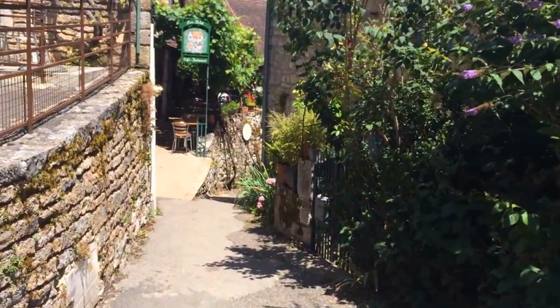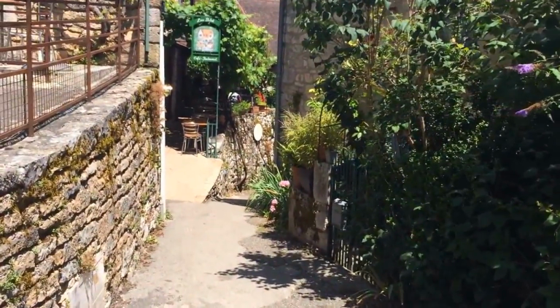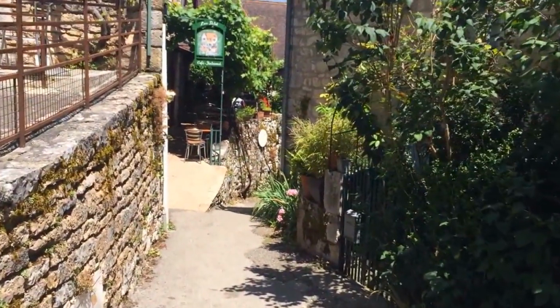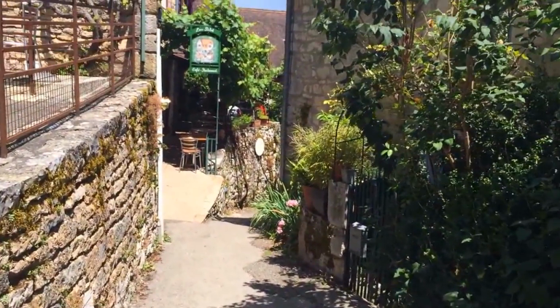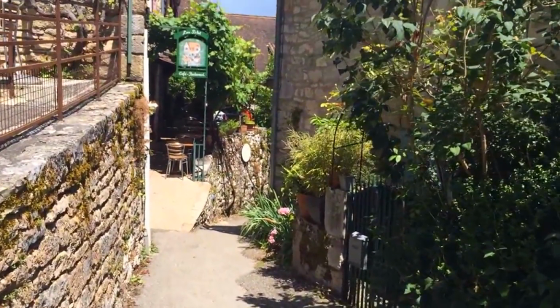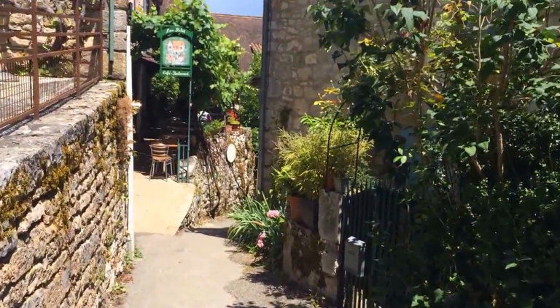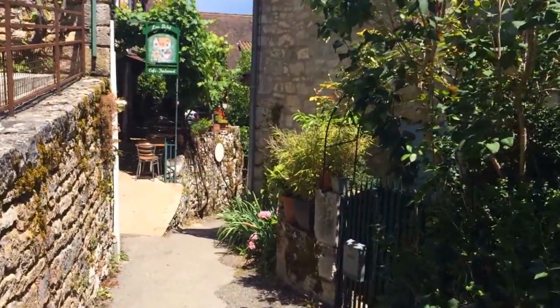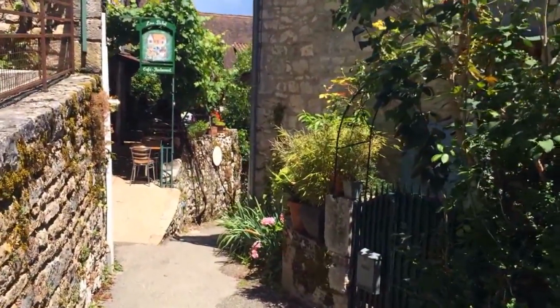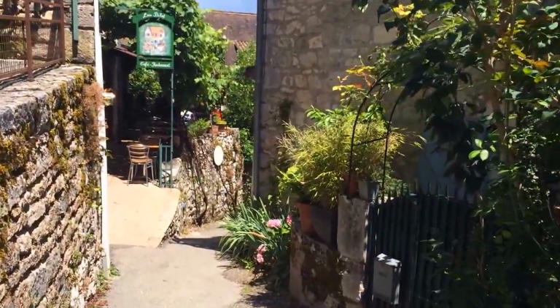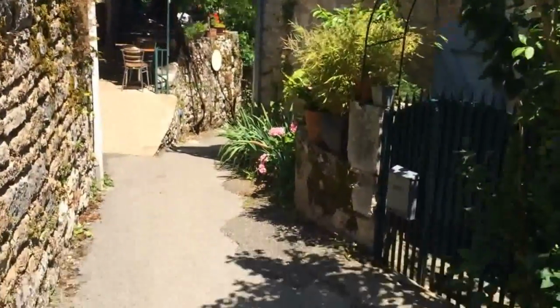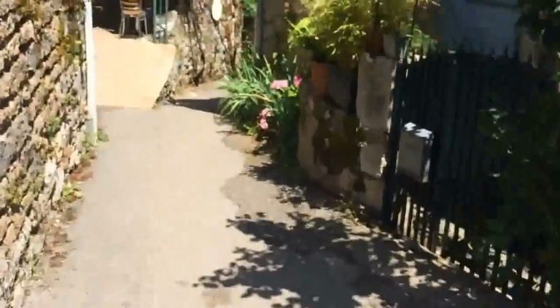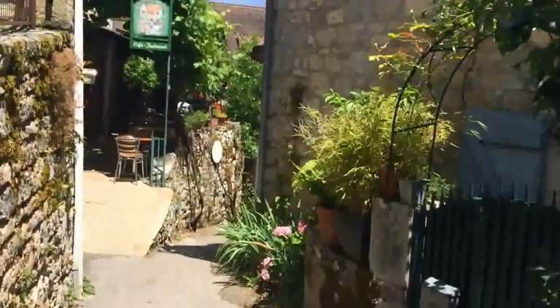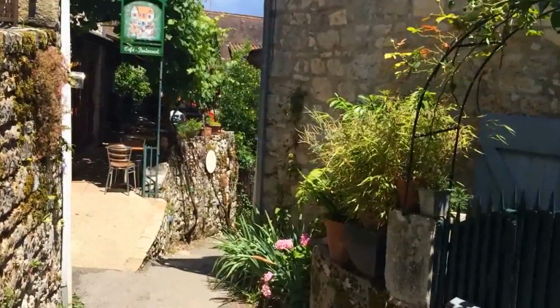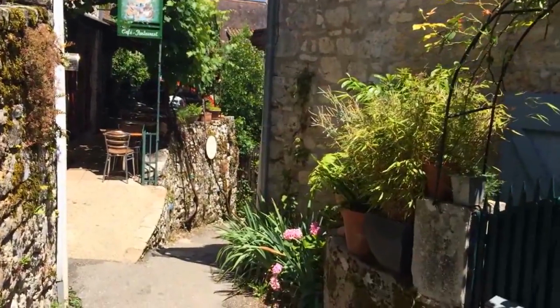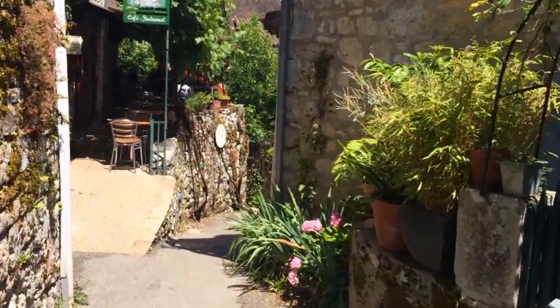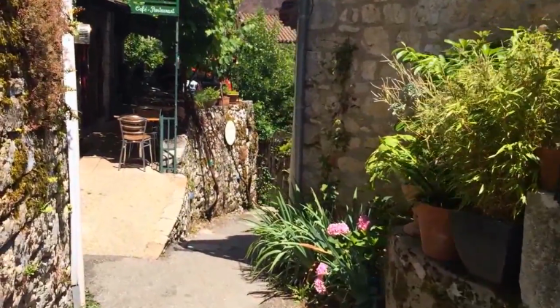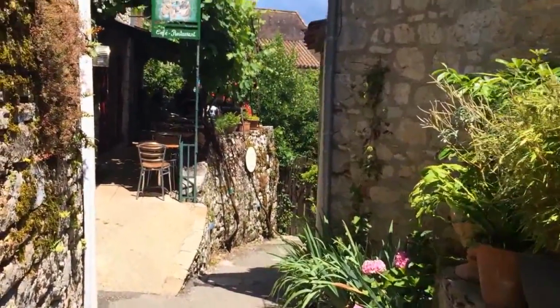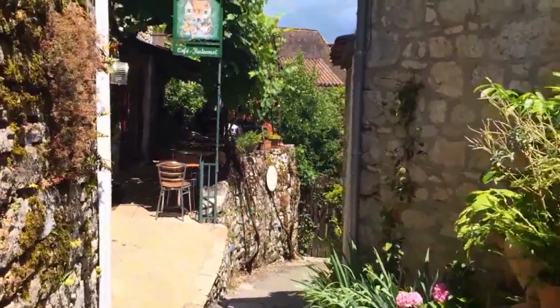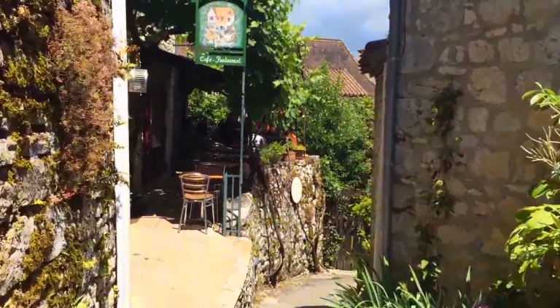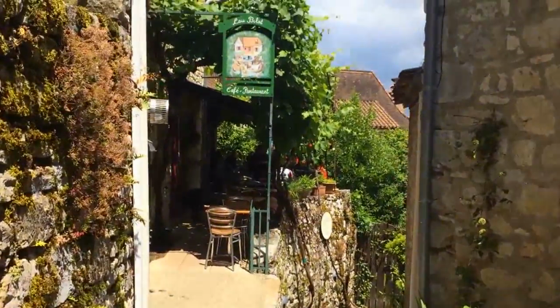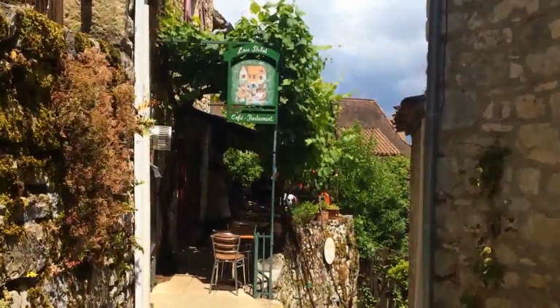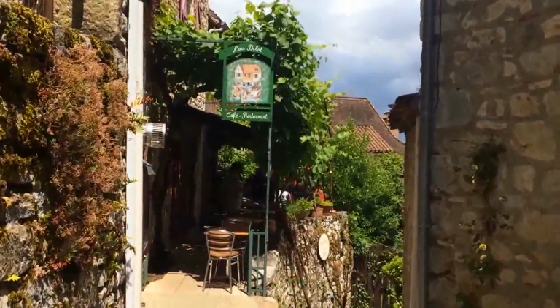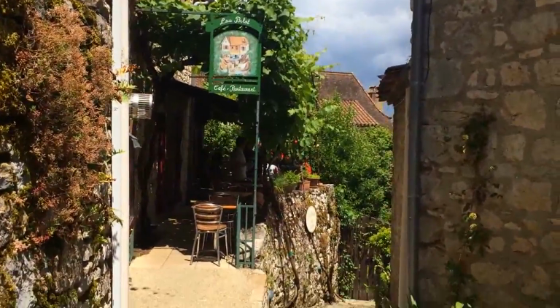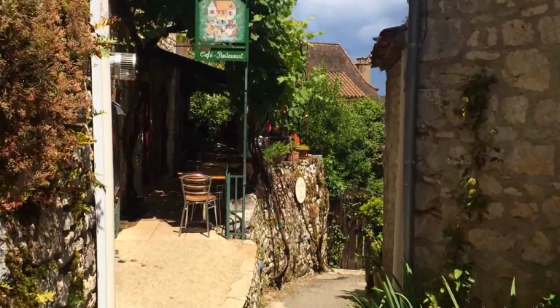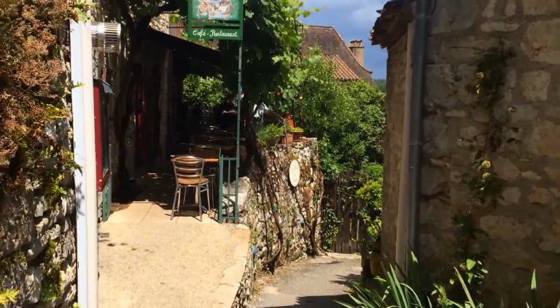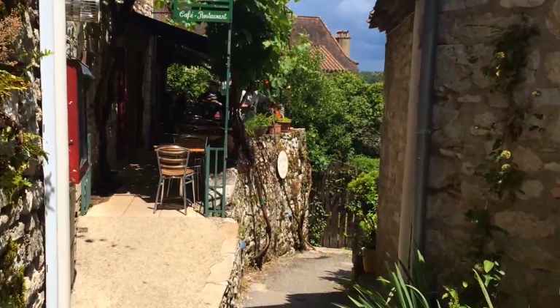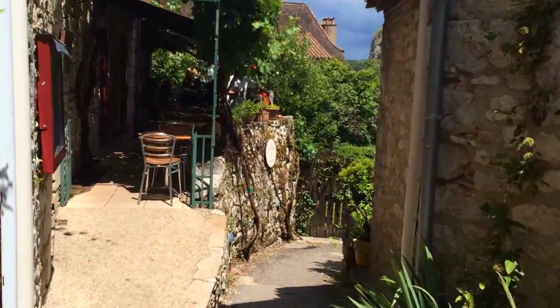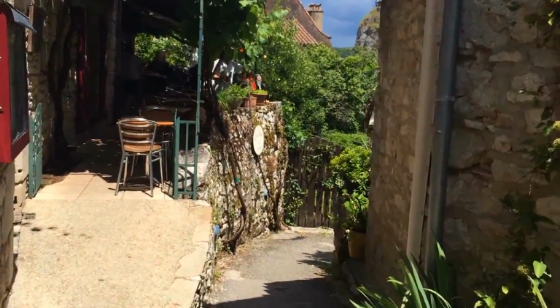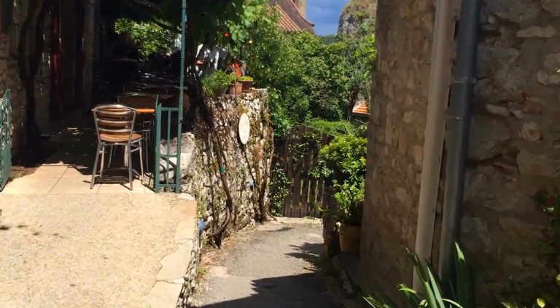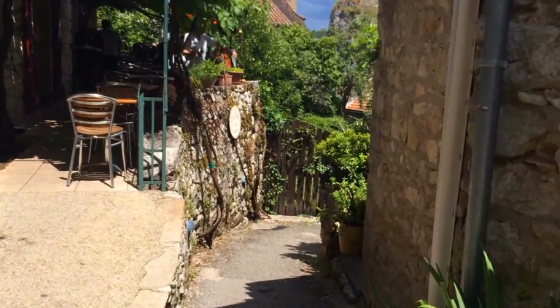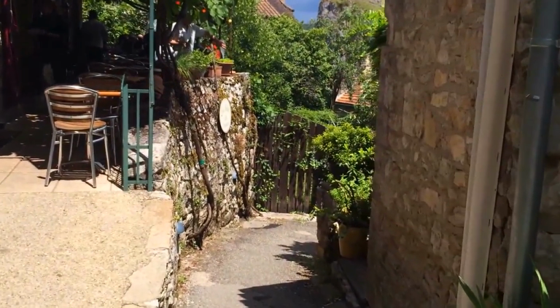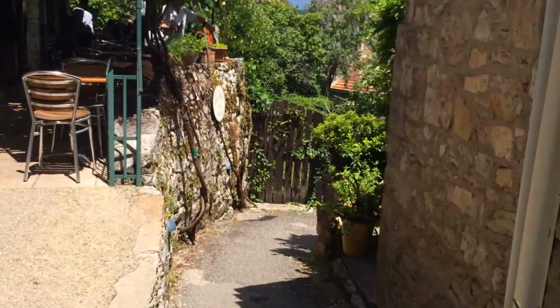It is built on the side of the mountain, so the paths are very twisty-turvy all the way down. Little restaurant here — we had pizza there earlier. It was pretty yum.